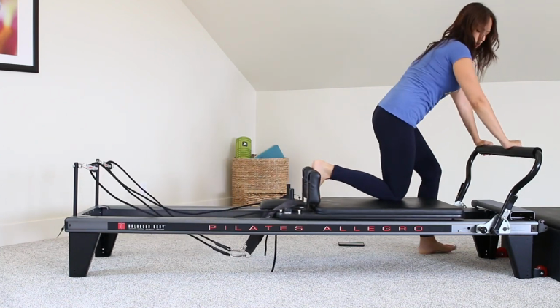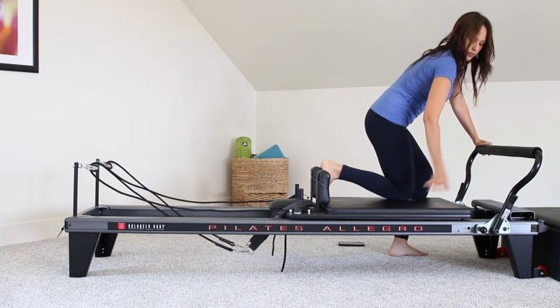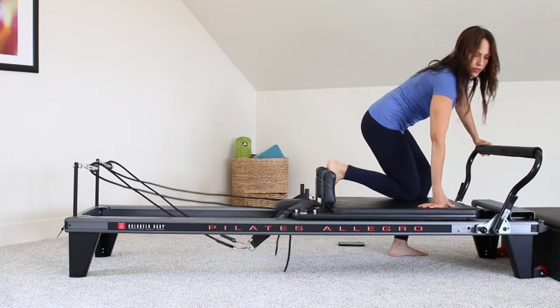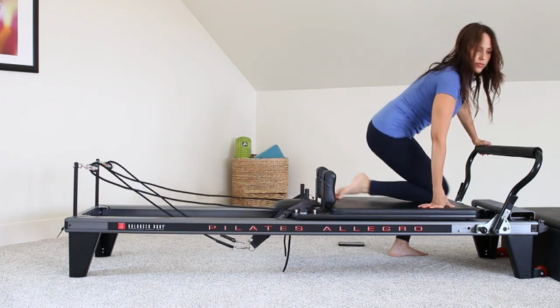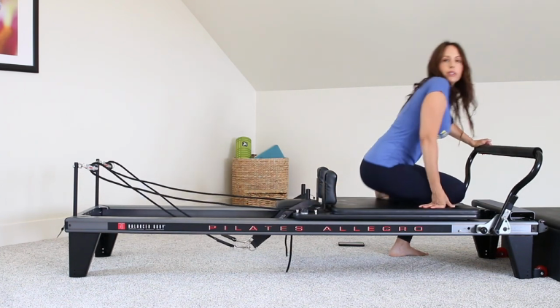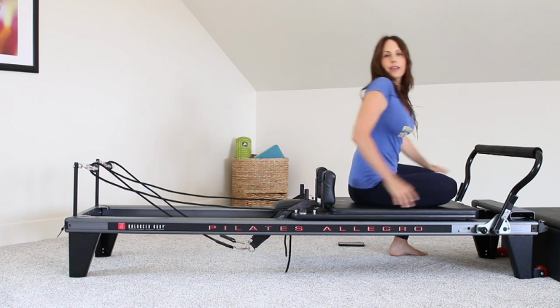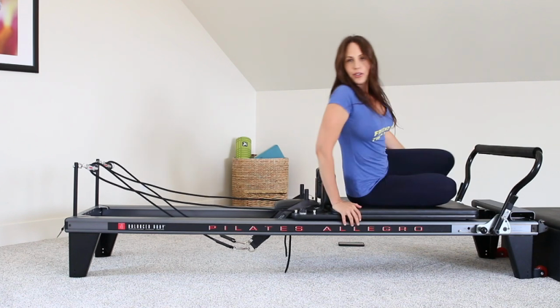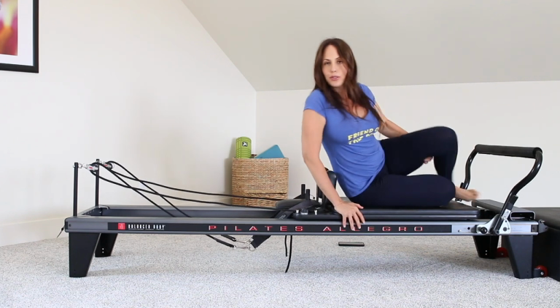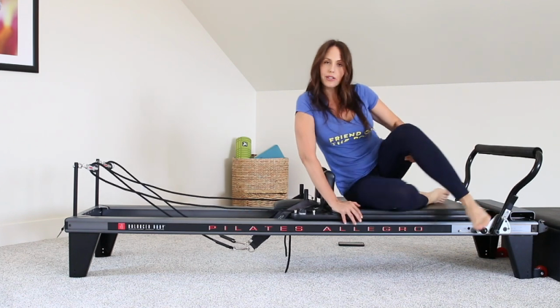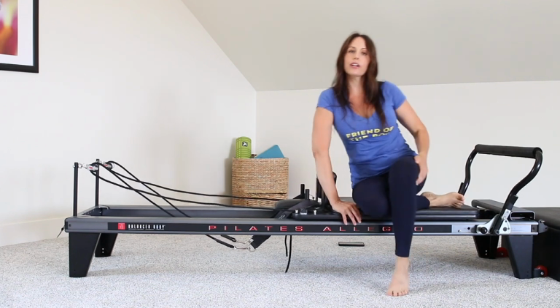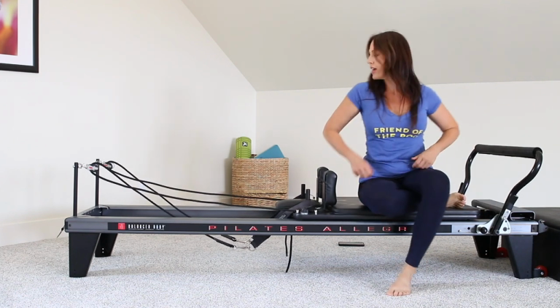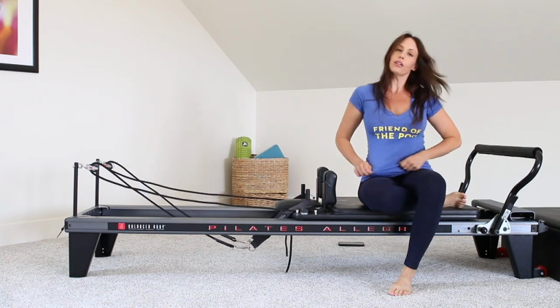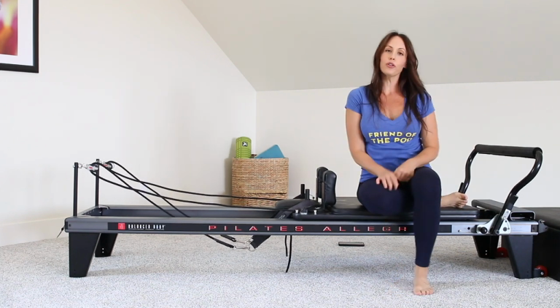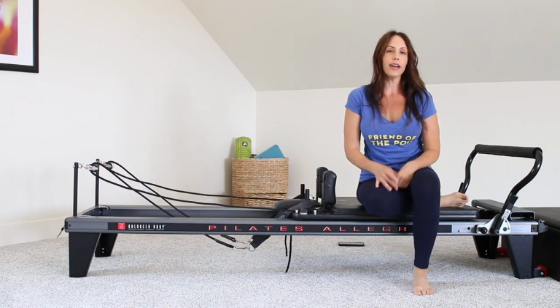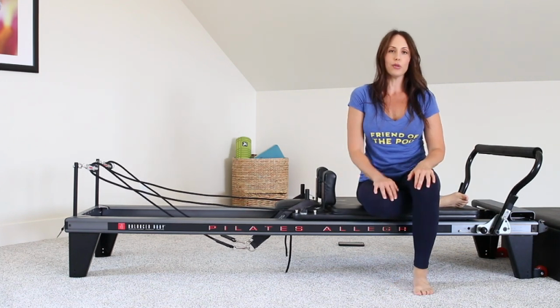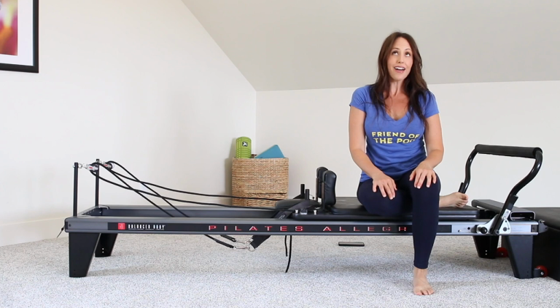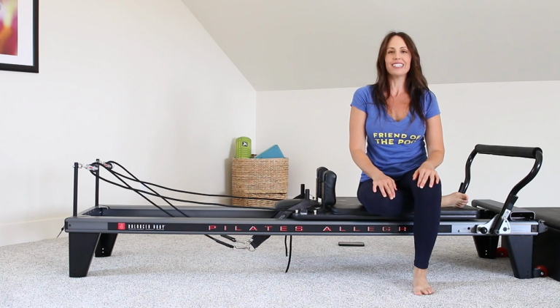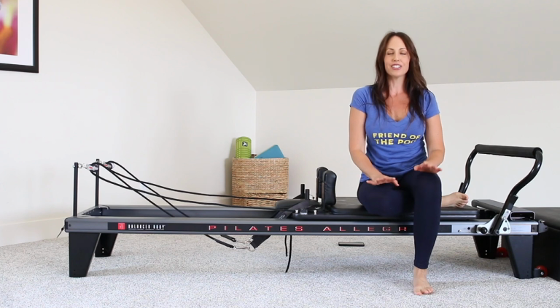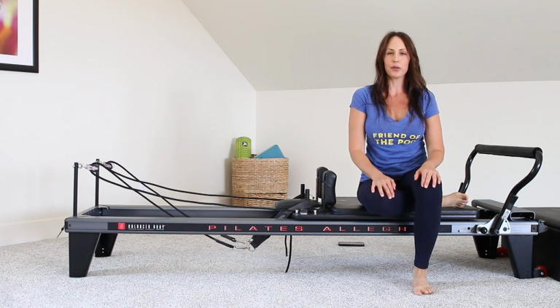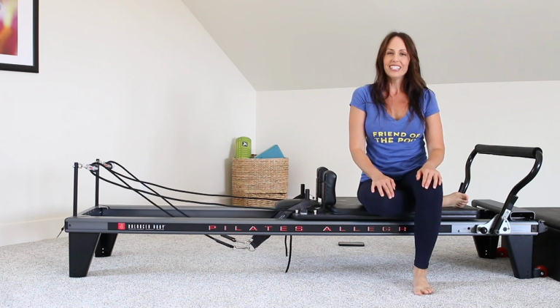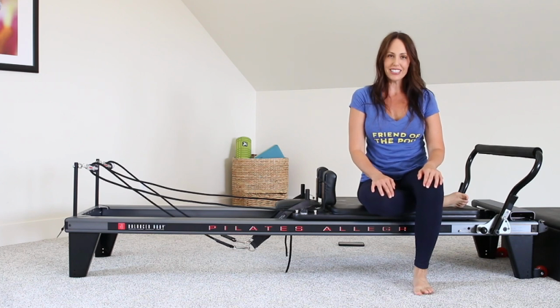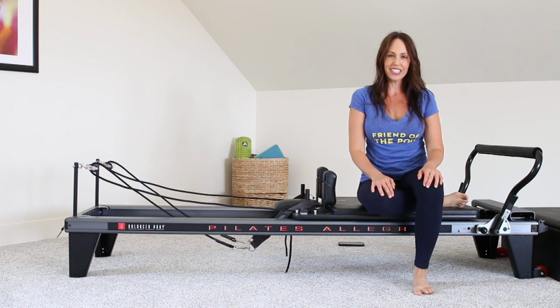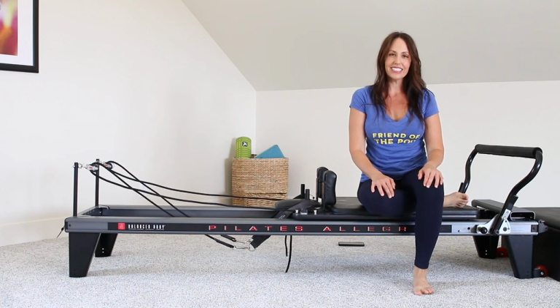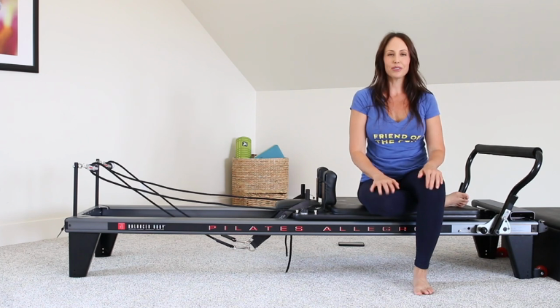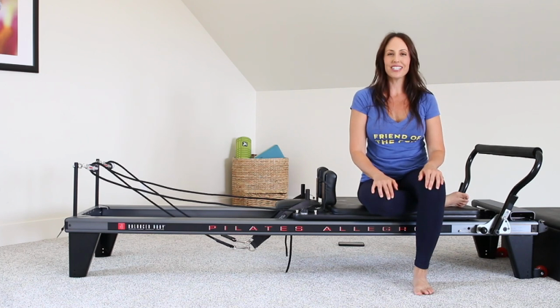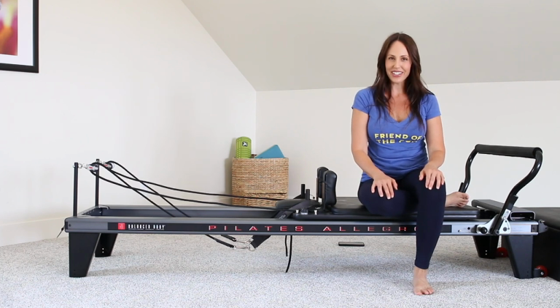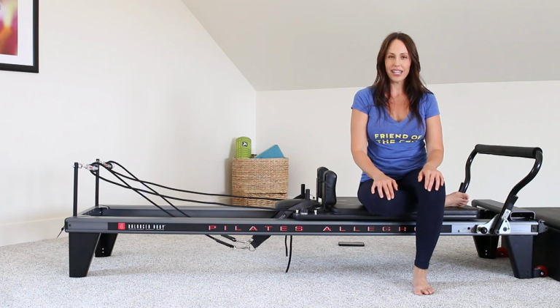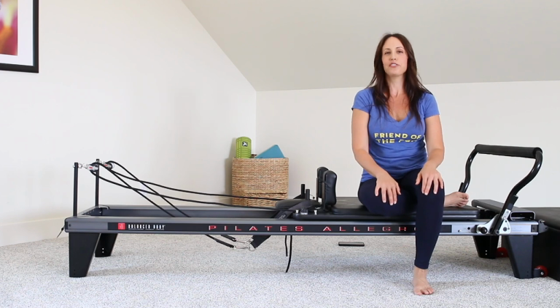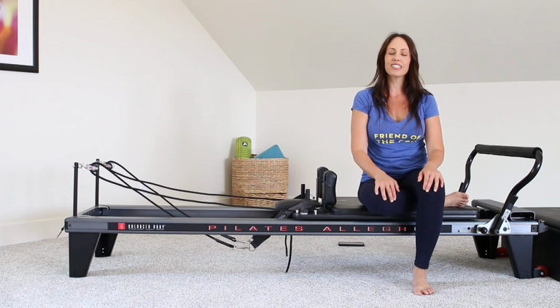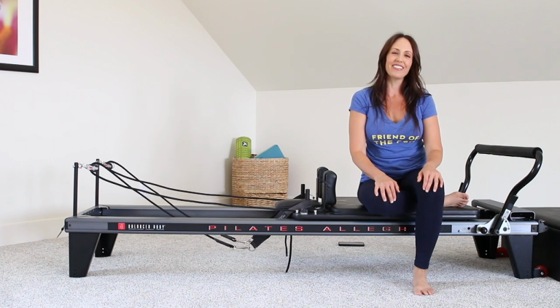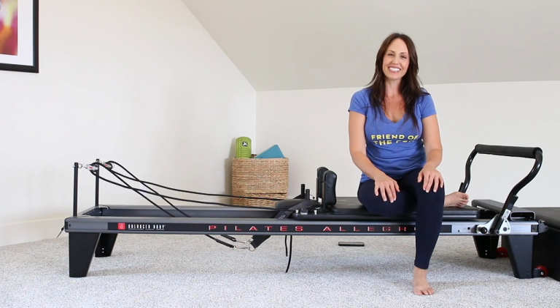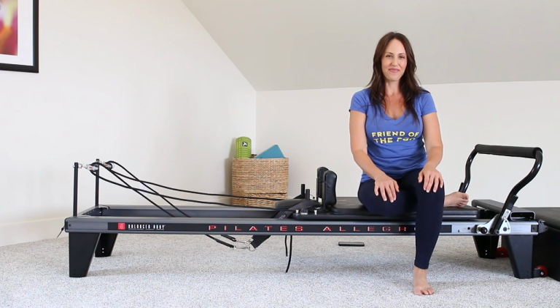We got quite a few glute strengtheners in there, and a little bit of a full body. And as always with every Pilates class, you're working your core. I hope you guys enjoyed this class. Please subscribe to my channel if you're not already, and I look forward to working out with you next time. Bye.